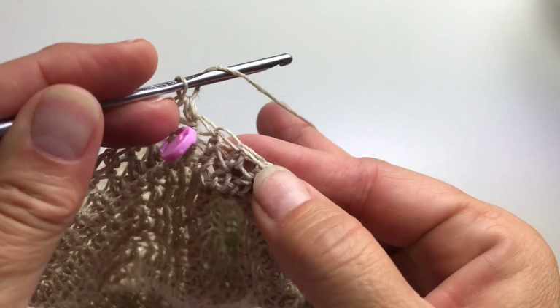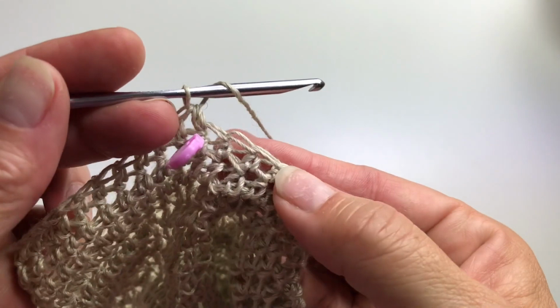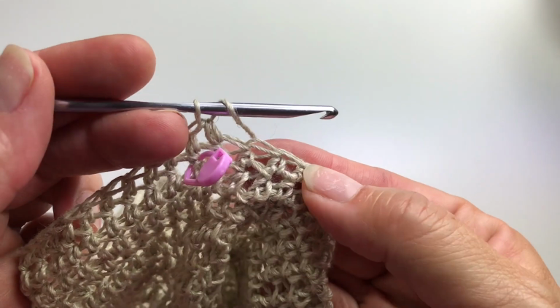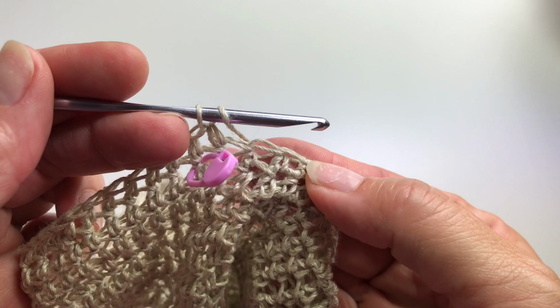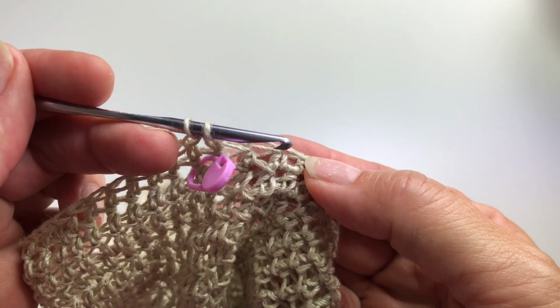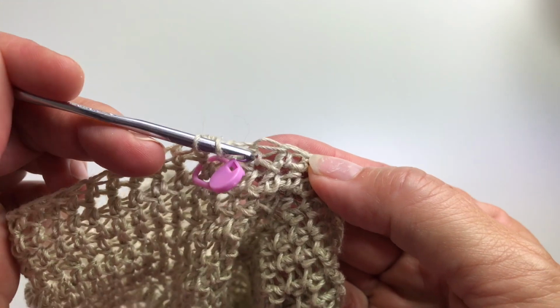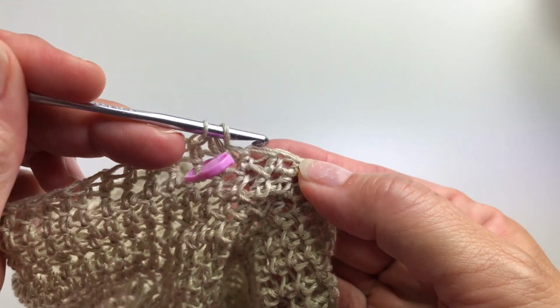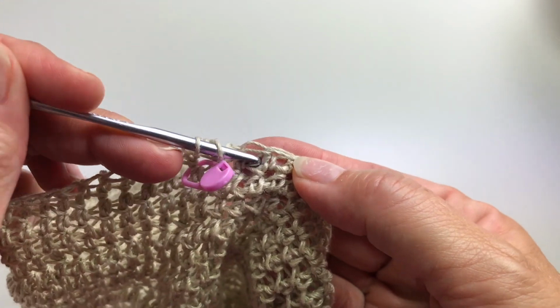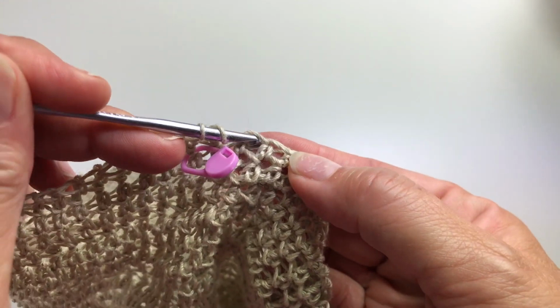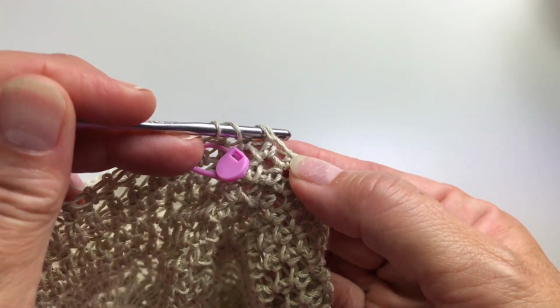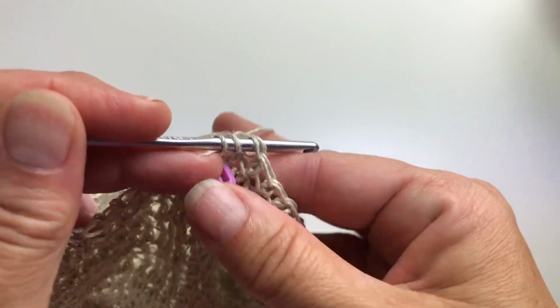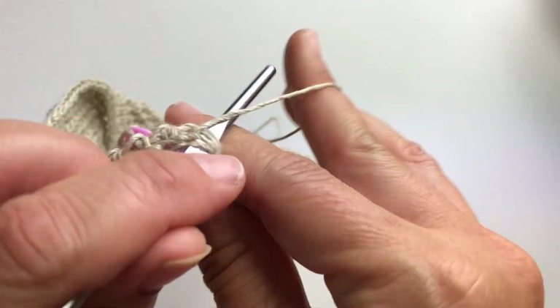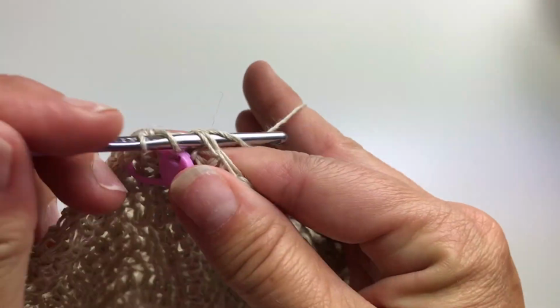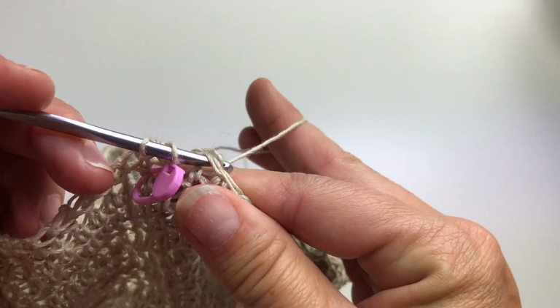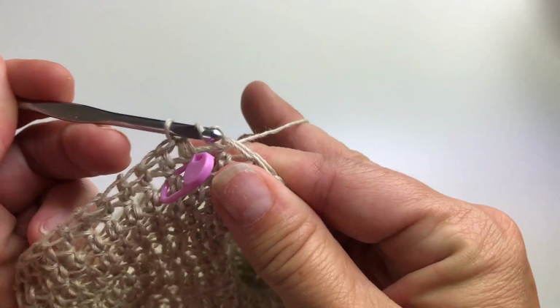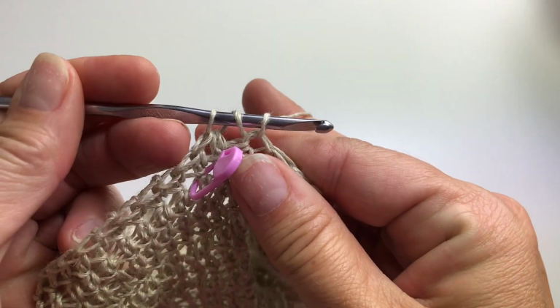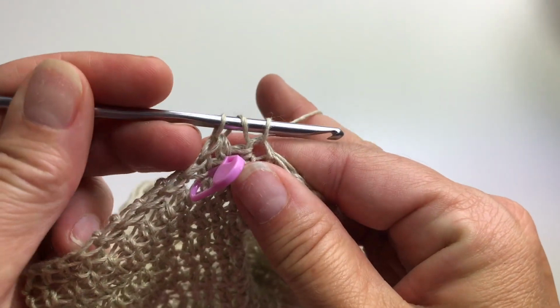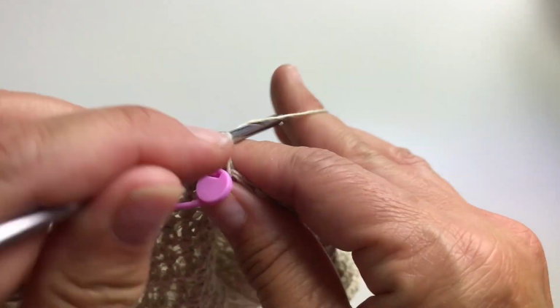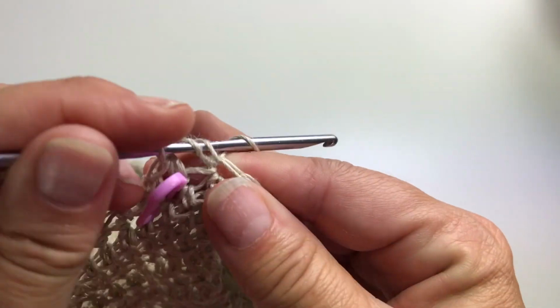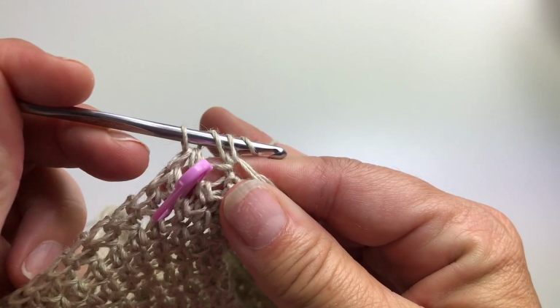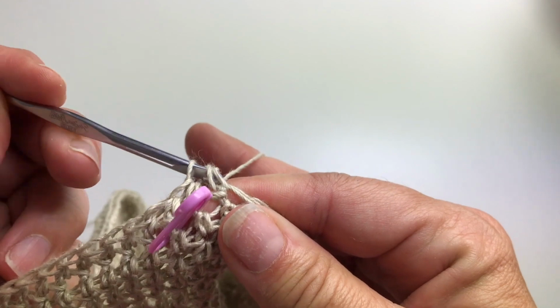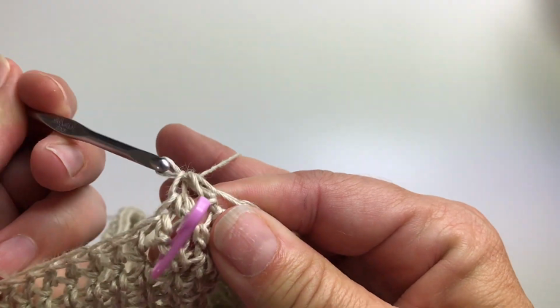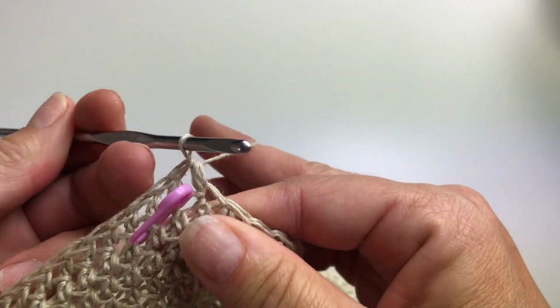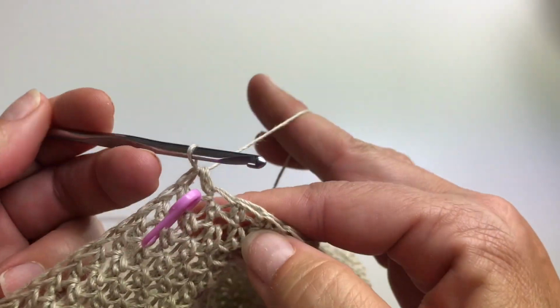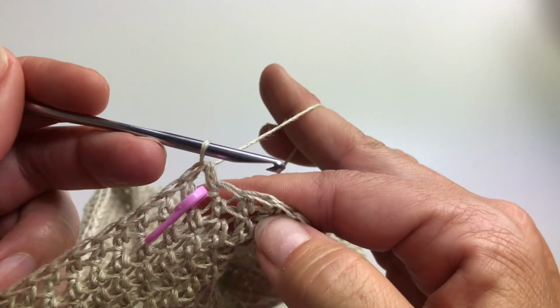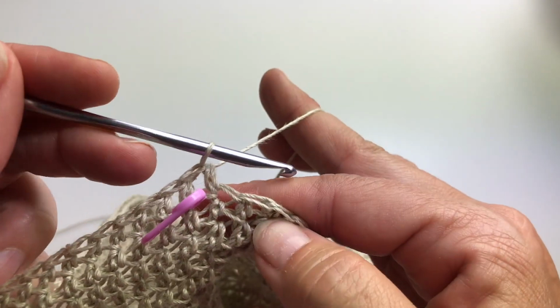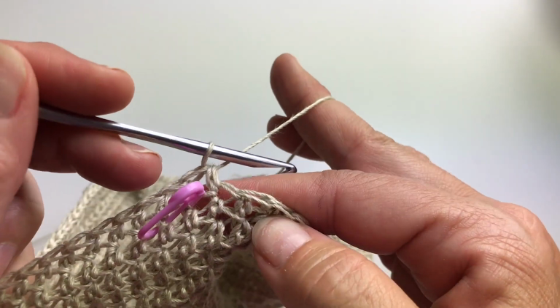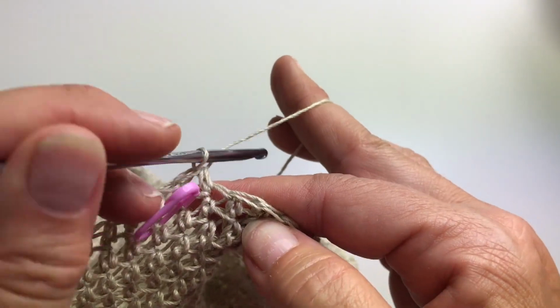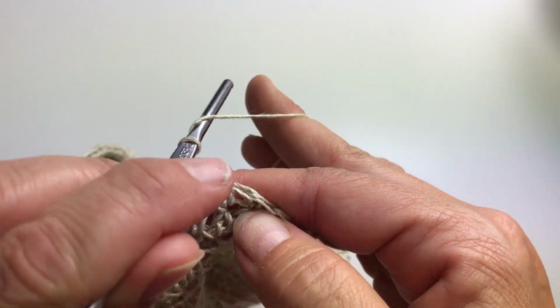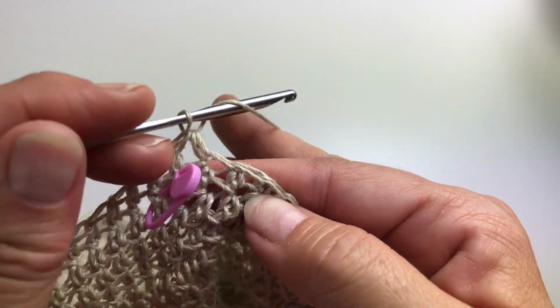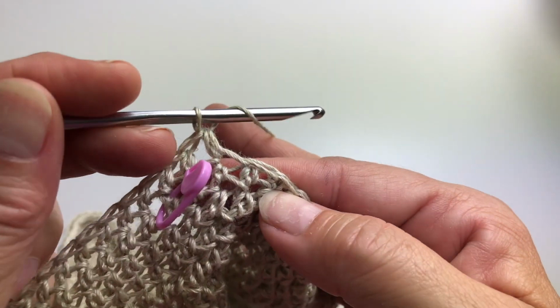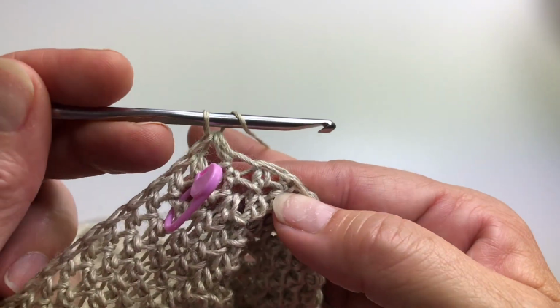For the increase round we're going to work two half double crochets in each stitch around. A half double crochet is: yarn over your hook, insert your hook in the next stitch, yarn over and pull up a loop, then yarn over and pull through all three loops on your hook. We're going to do that a second time in the same stitch.